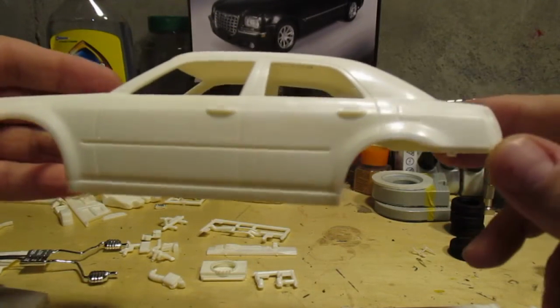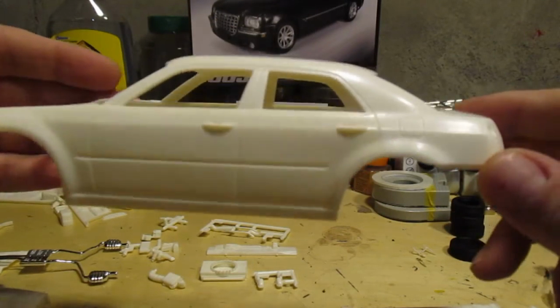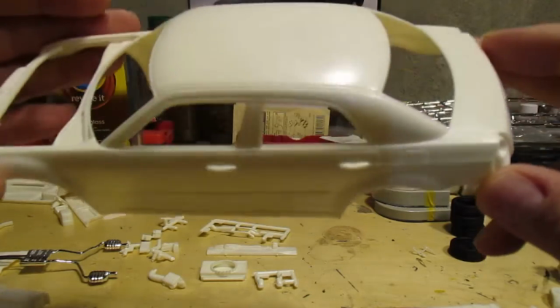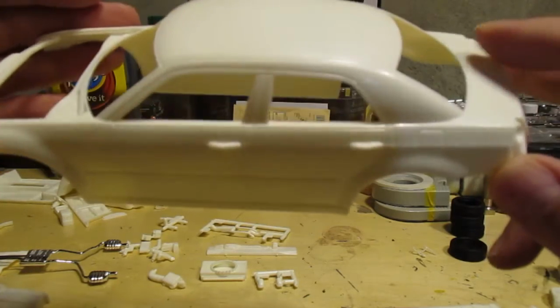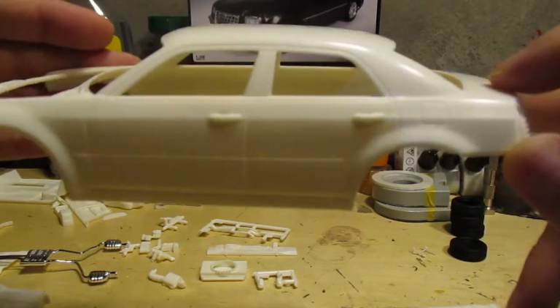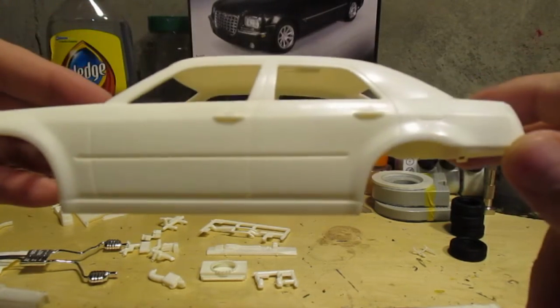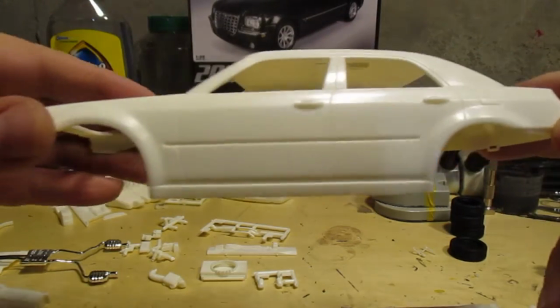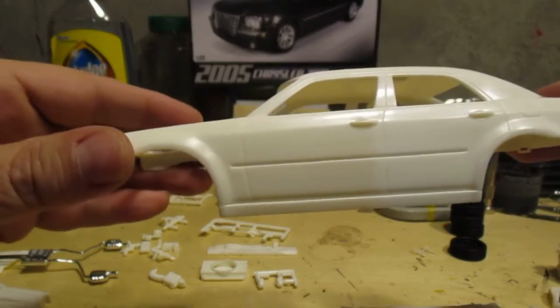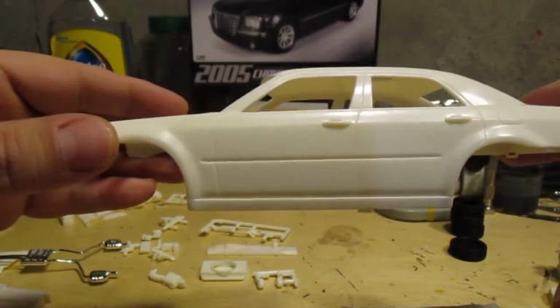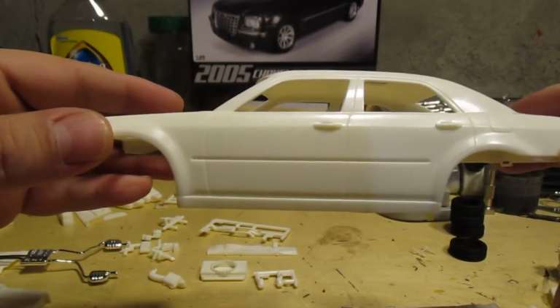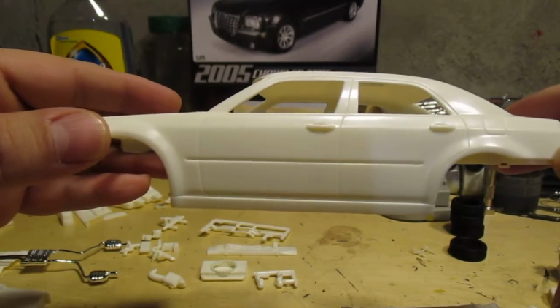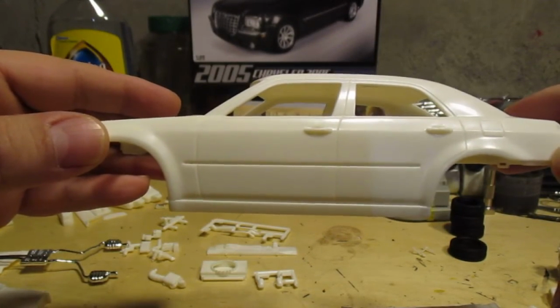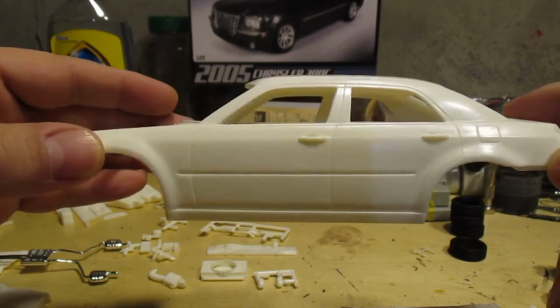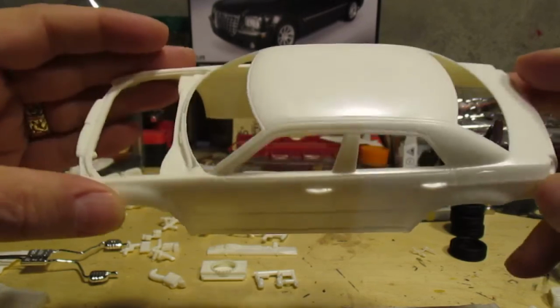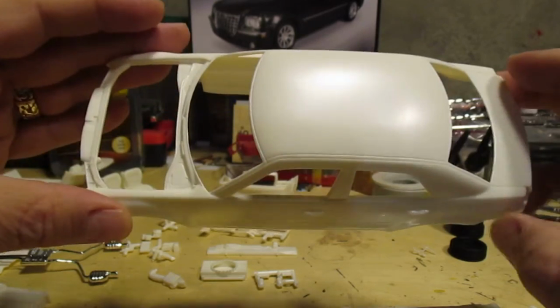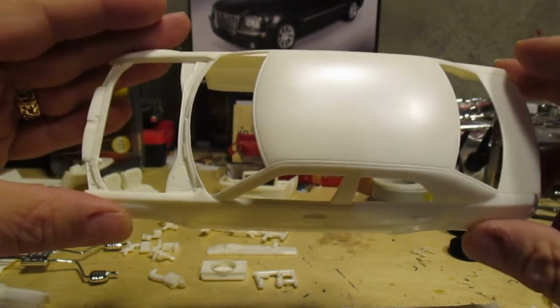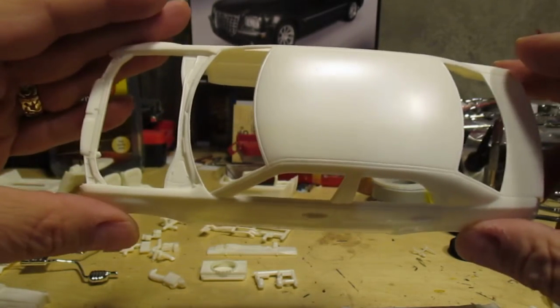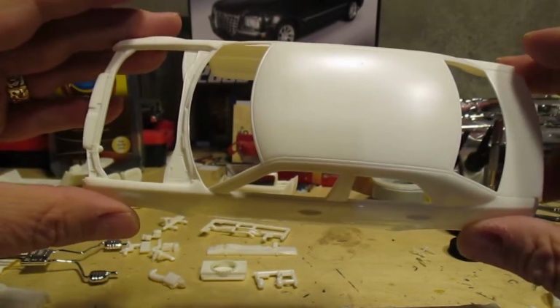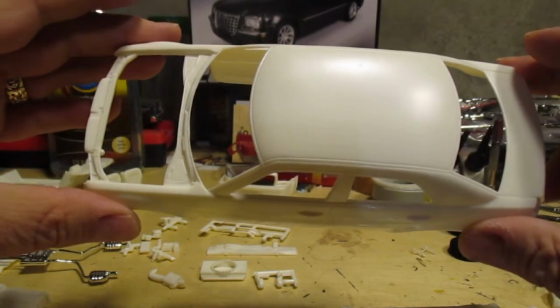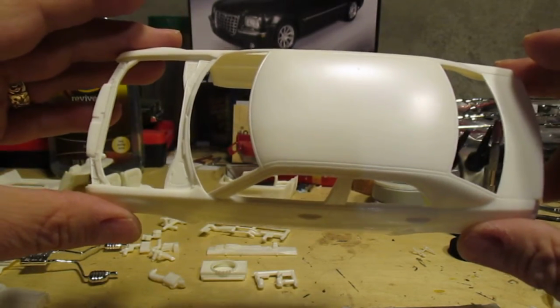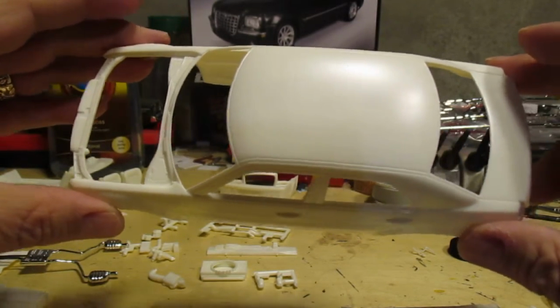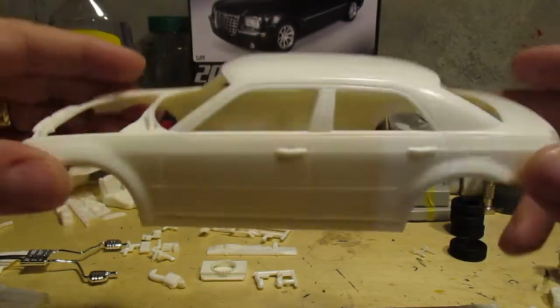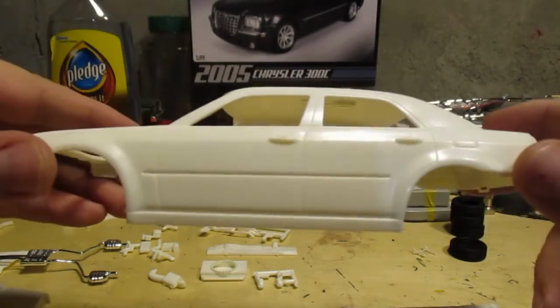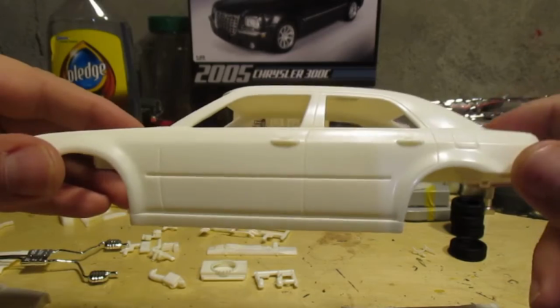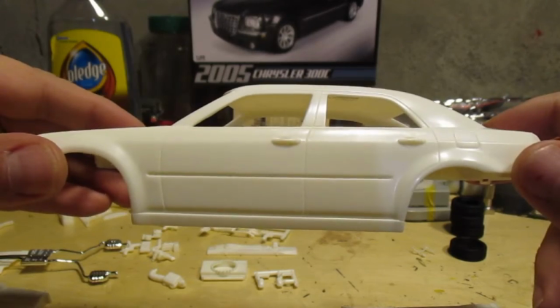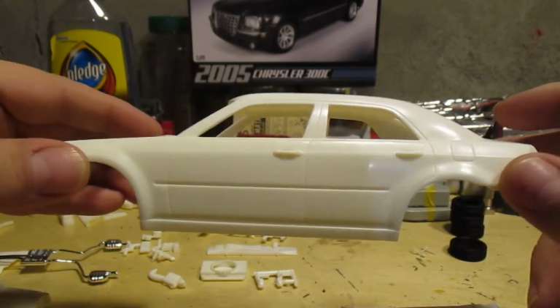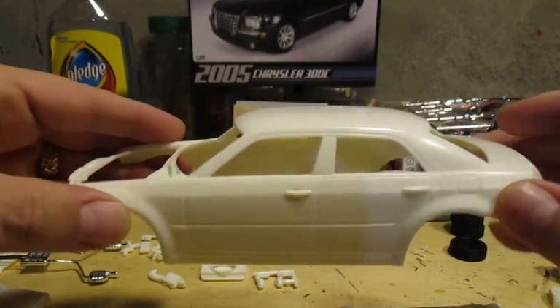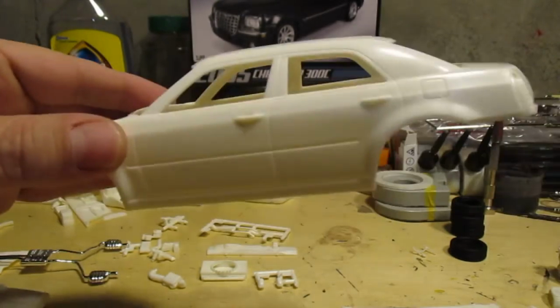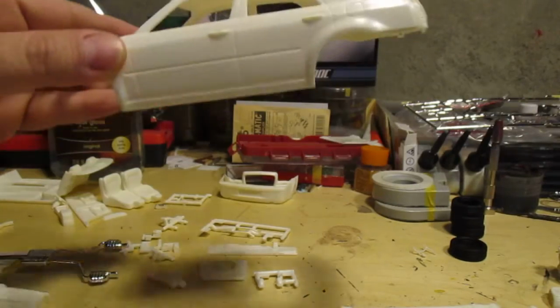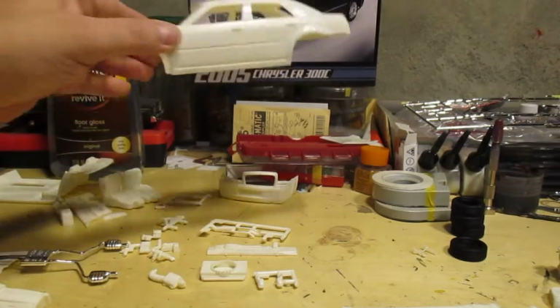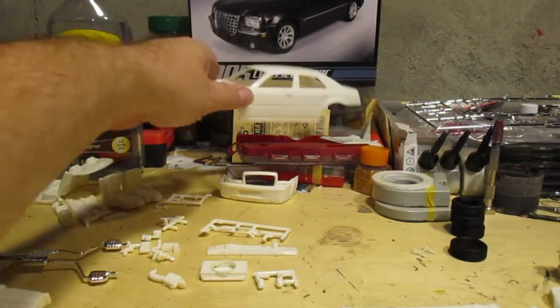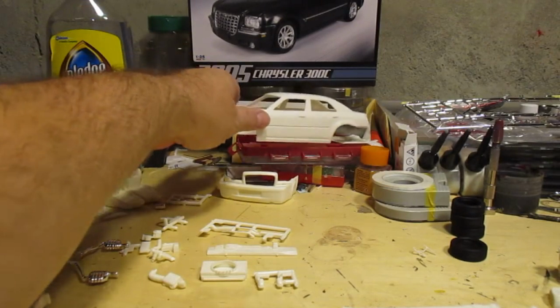This is one of the few modern body styles I still like, along with the Charger and Challenger. Other than that, most new American cars — cars in general — totally blow. But this is one of the body styles I like. This one looks cool, can't miss it — distinctive and classy.